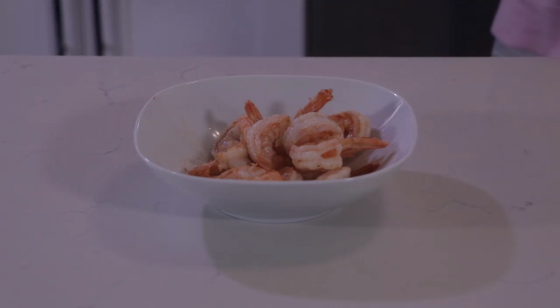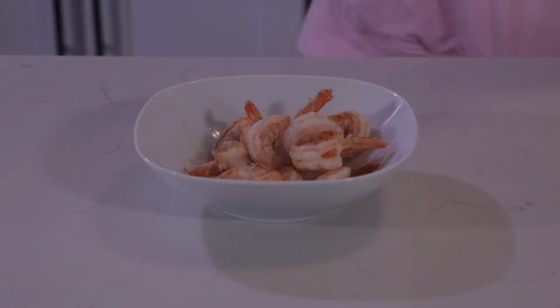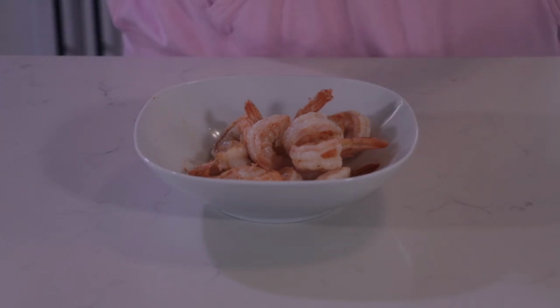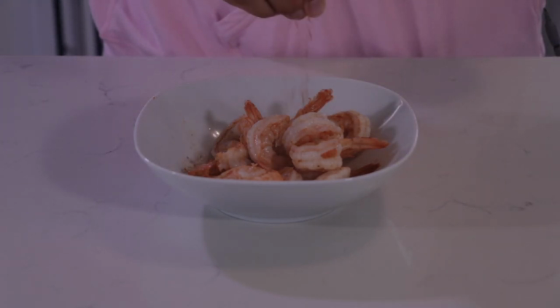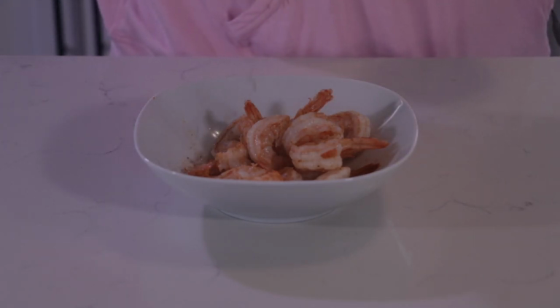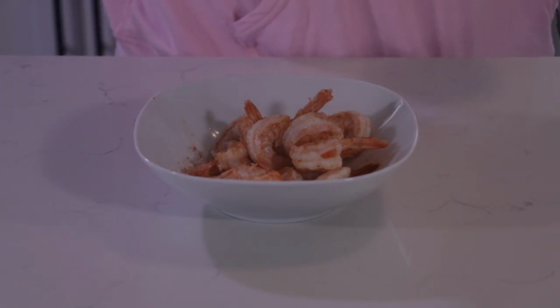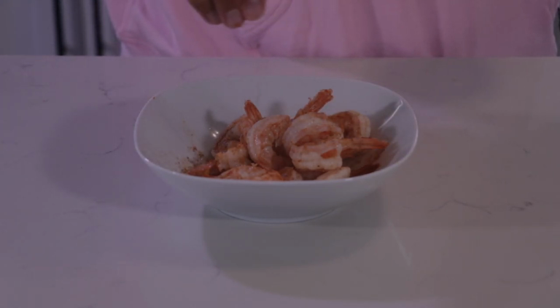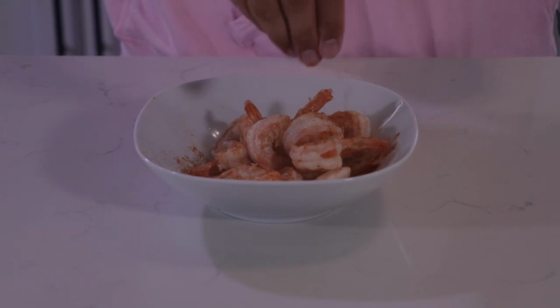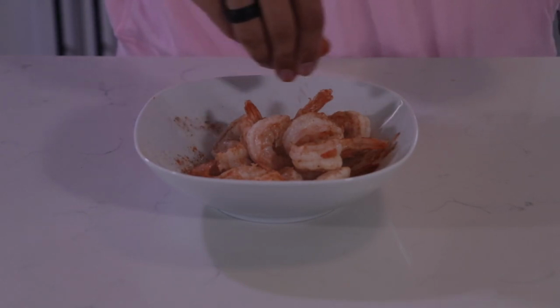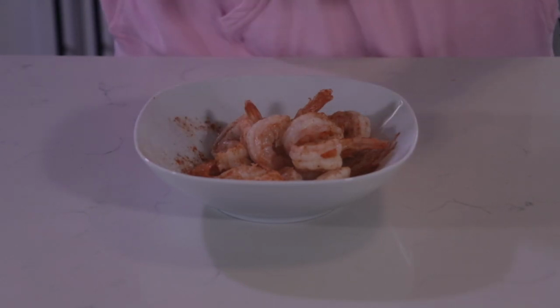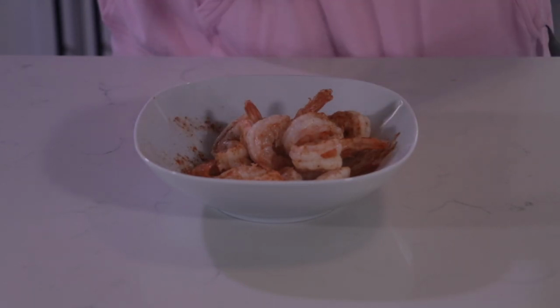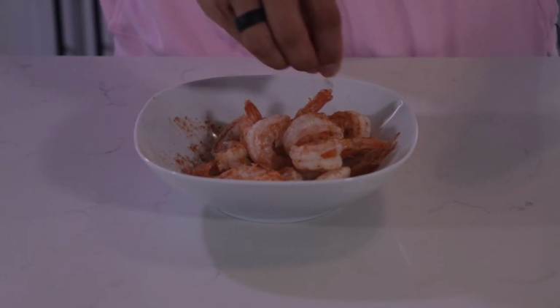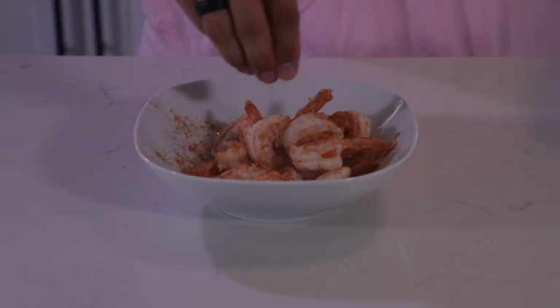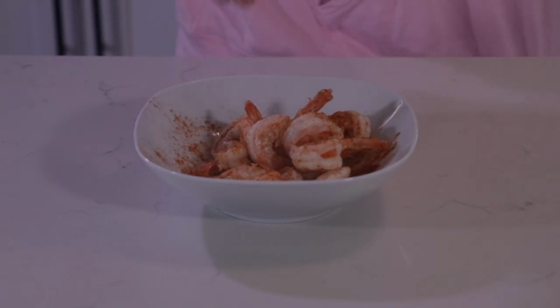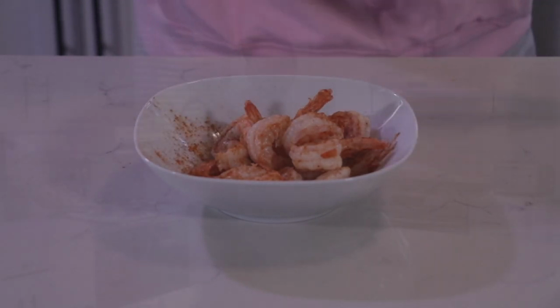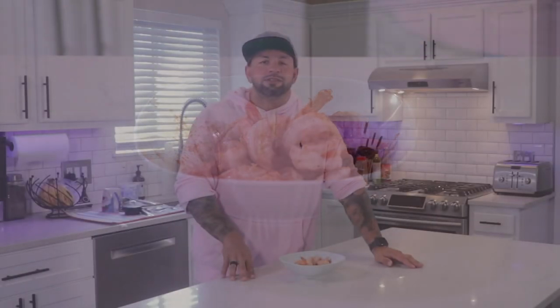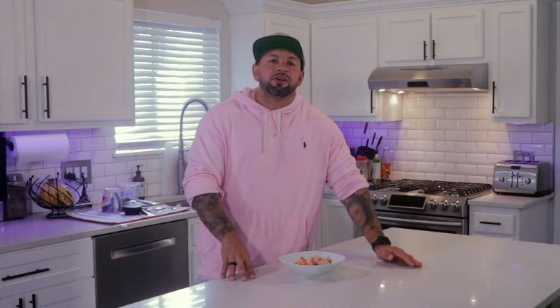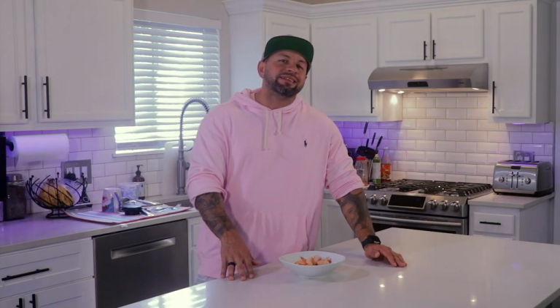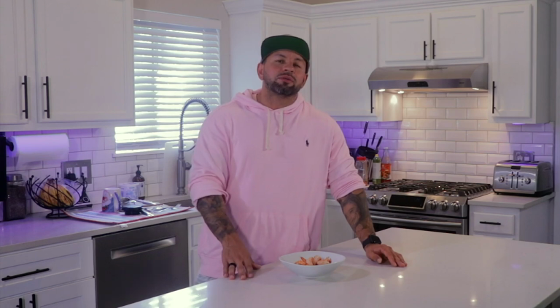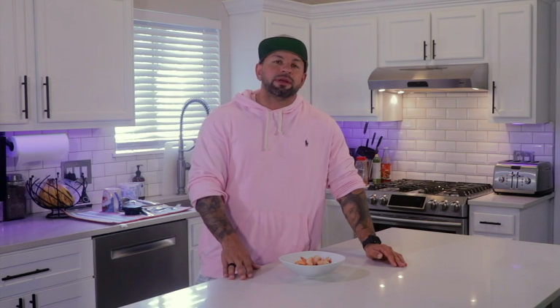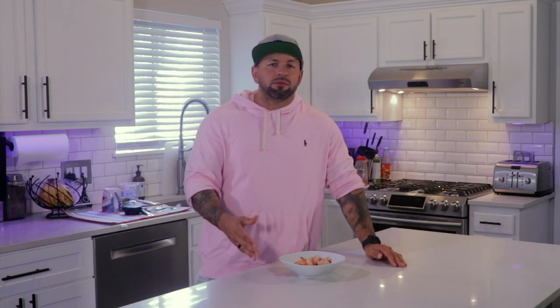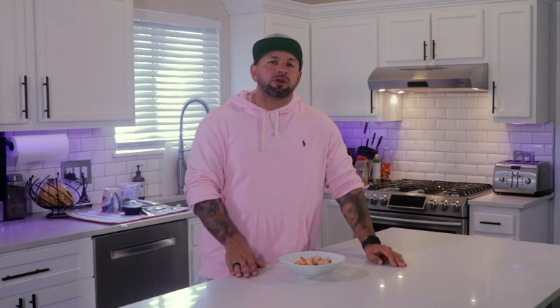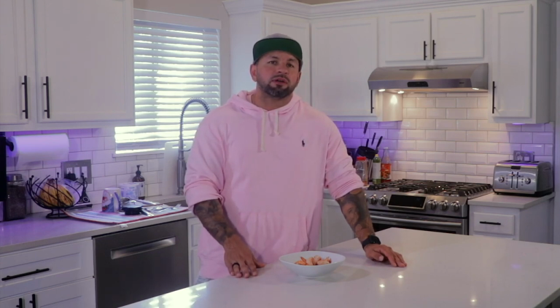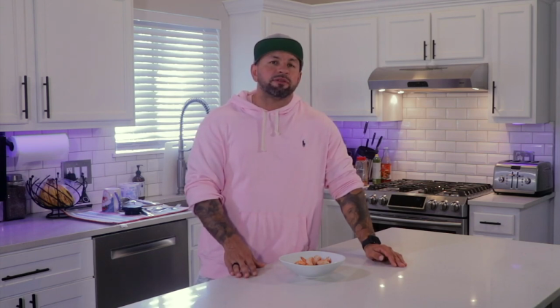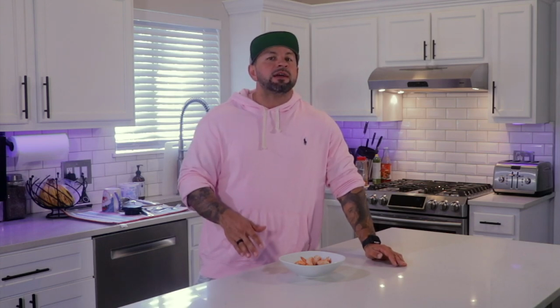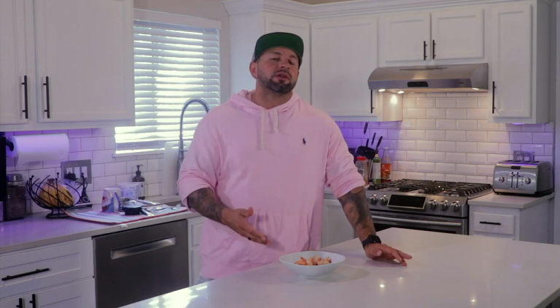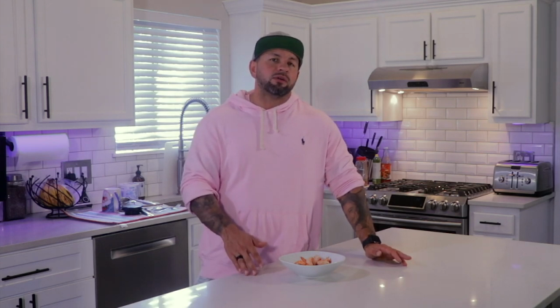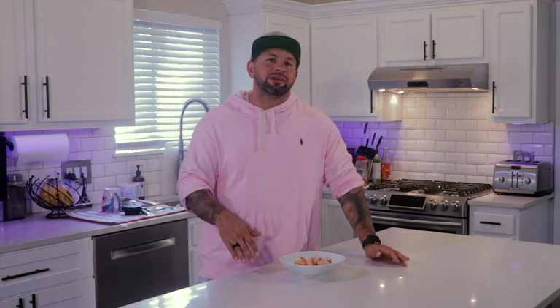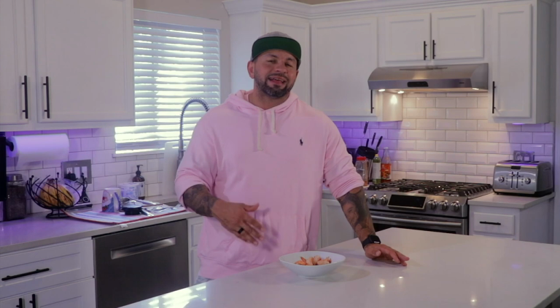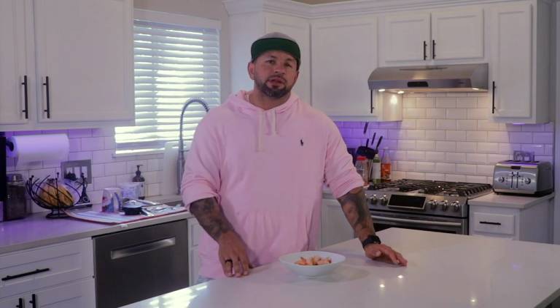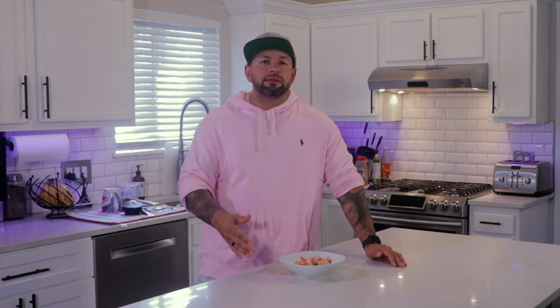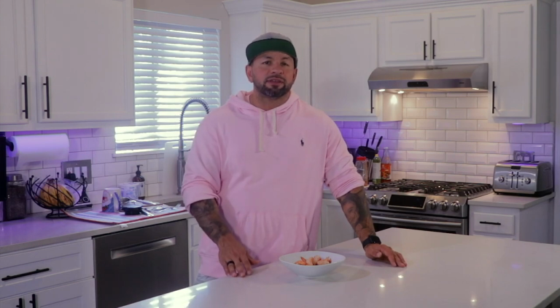I'm going to finish it off with a little bit more blackening spice to get that color. So there you go — easy, quick recipe. I'm trying to focus more on recipes that people can do at home; they're not that complicated, not that many steps.